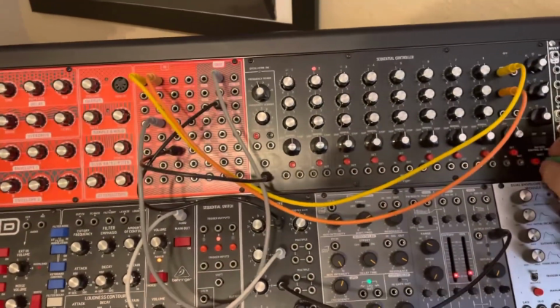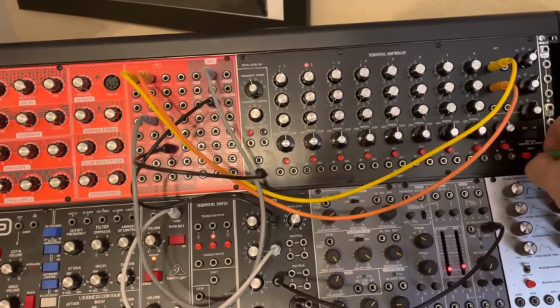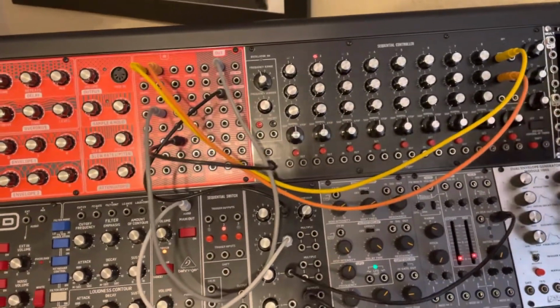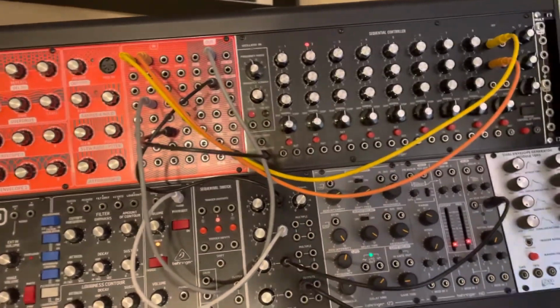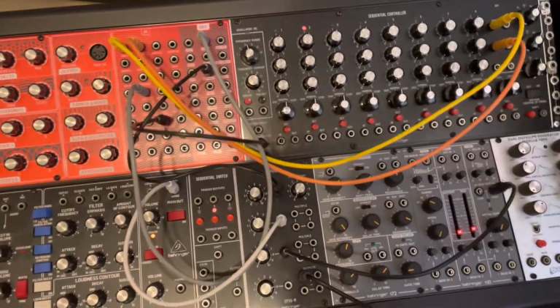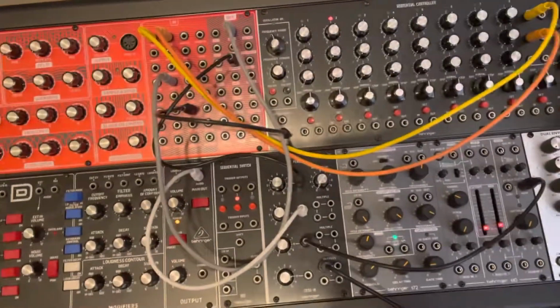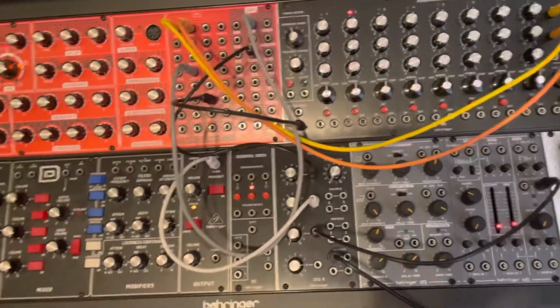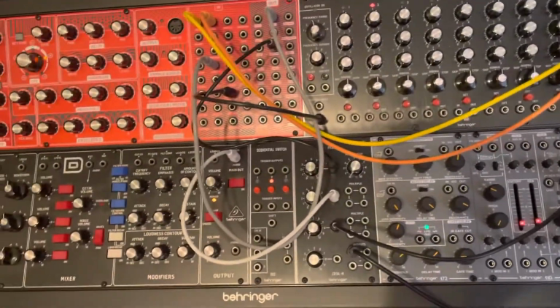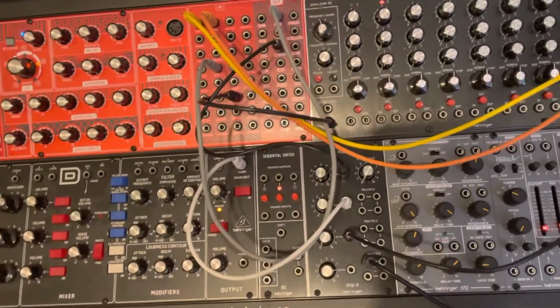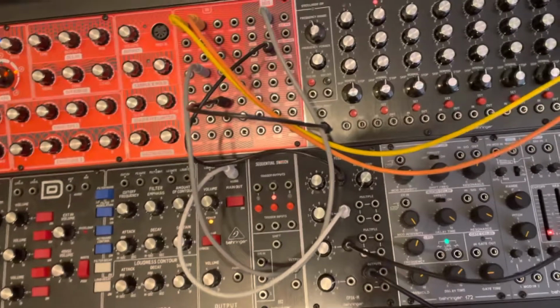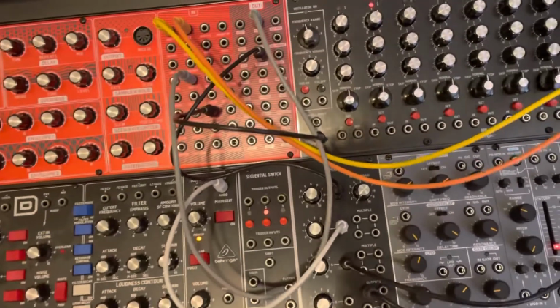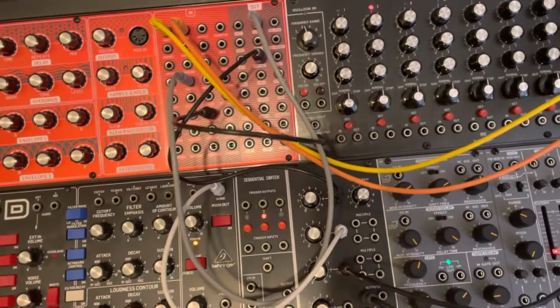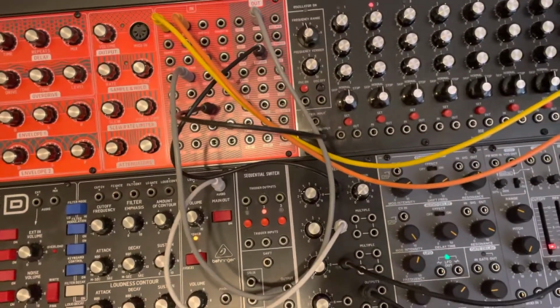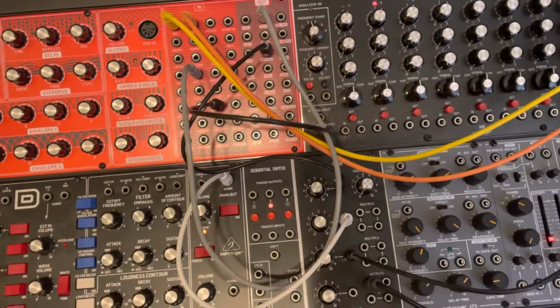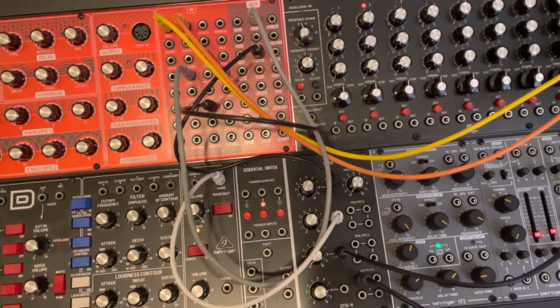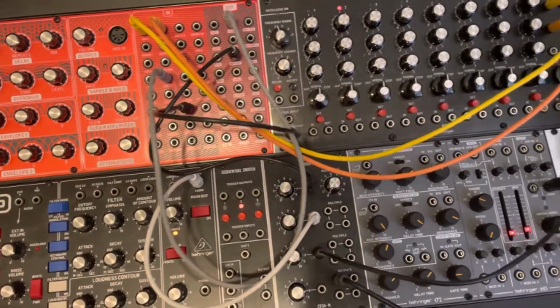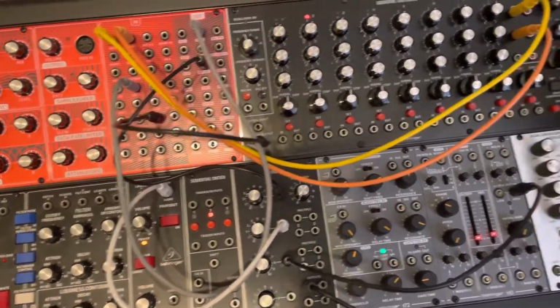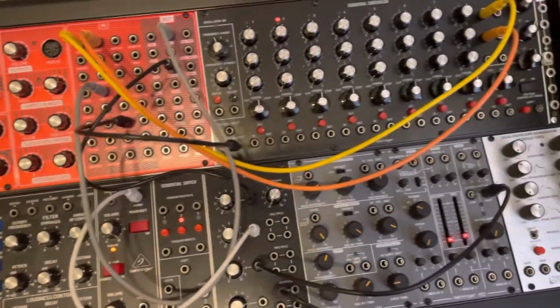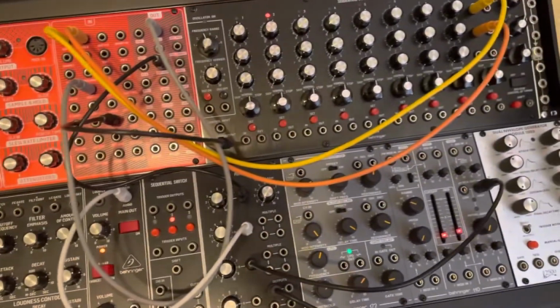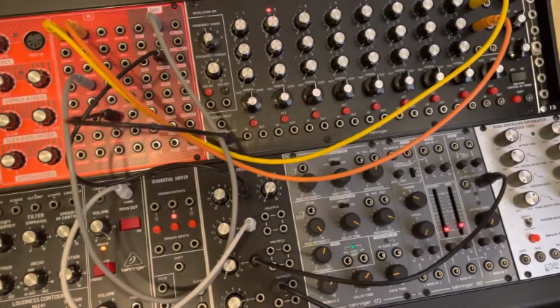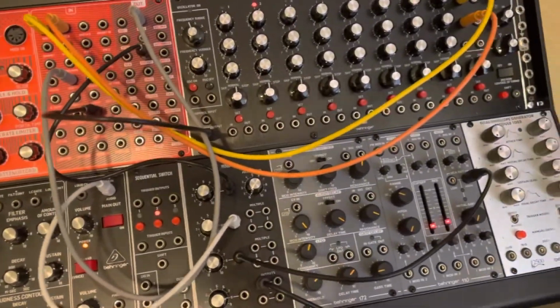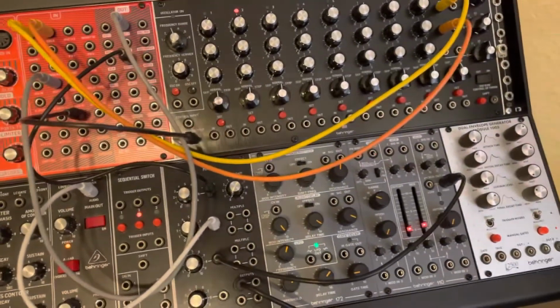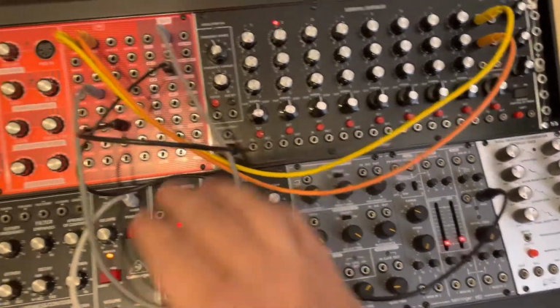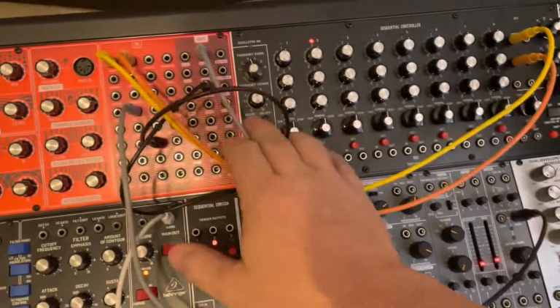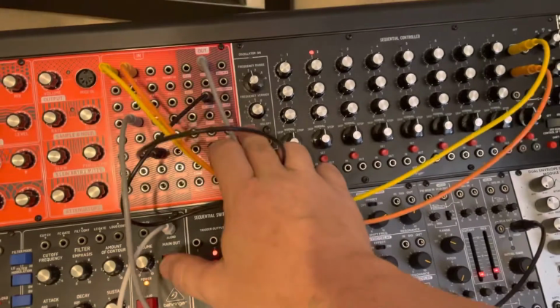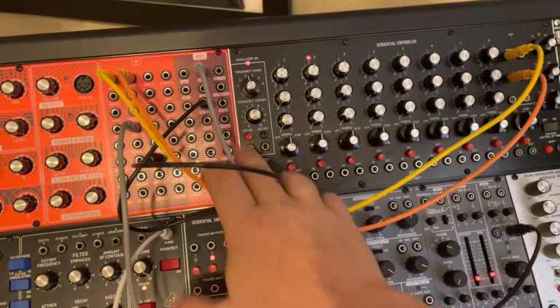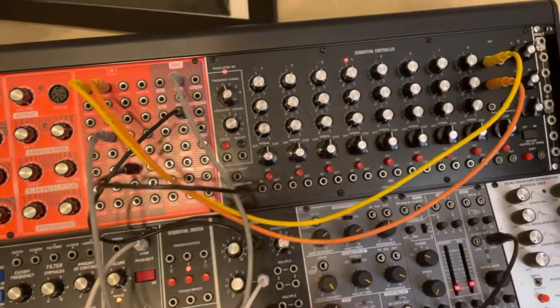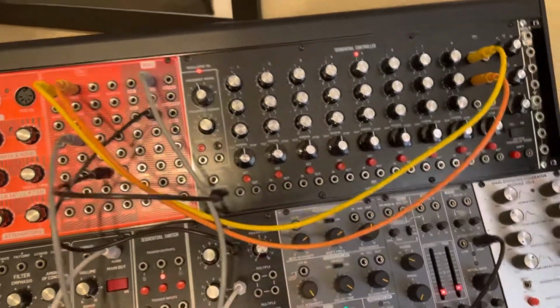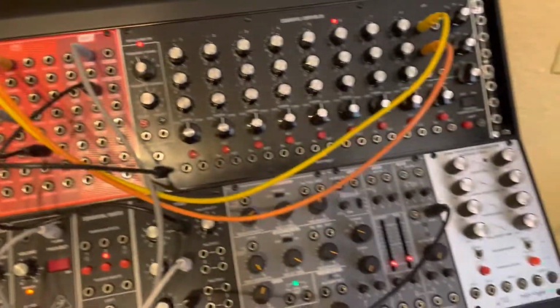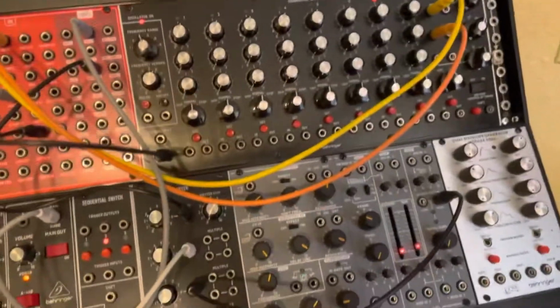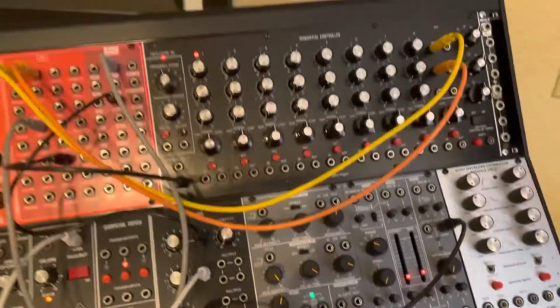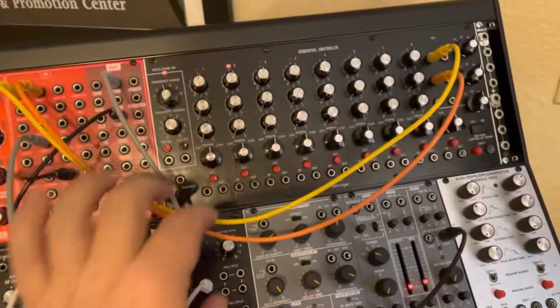I've been trying to get ratcheting to work, and it kind of does a little bit. When I started out here, let me turn the volume.